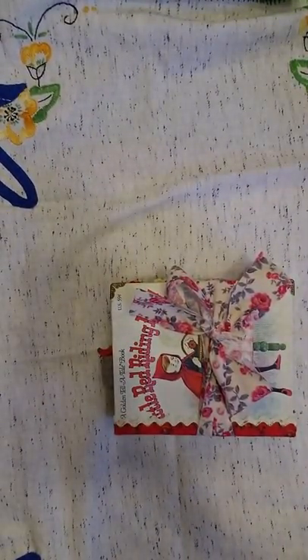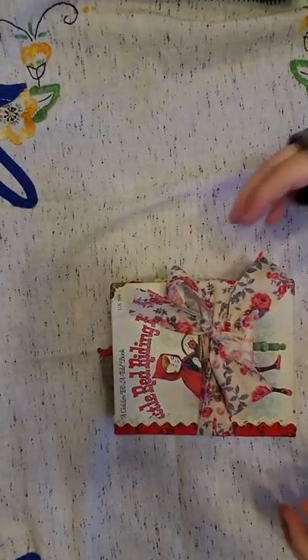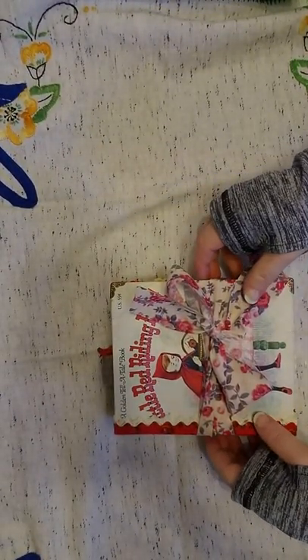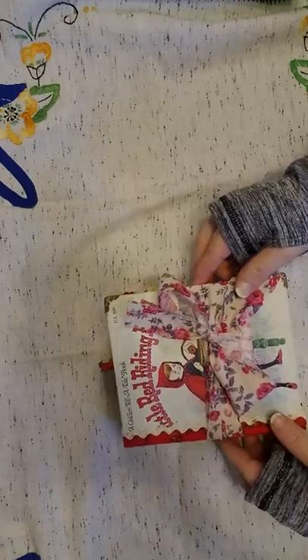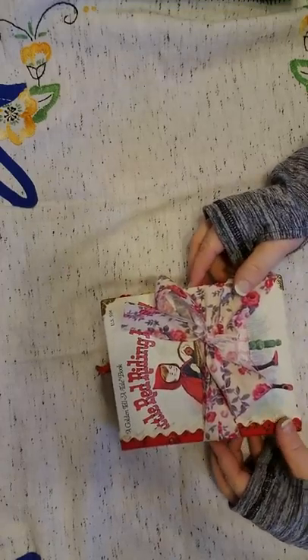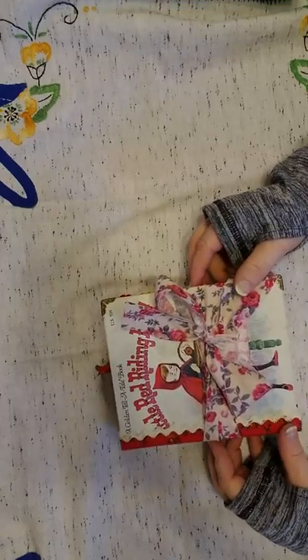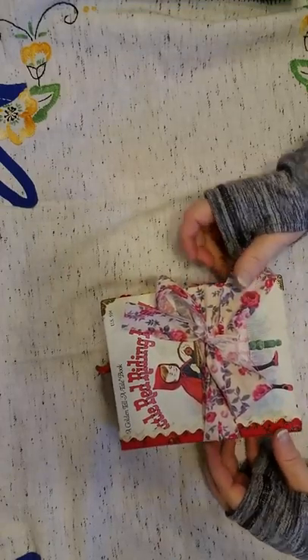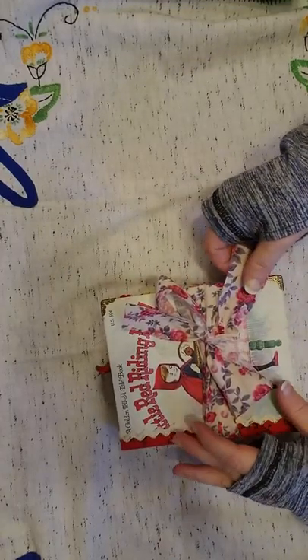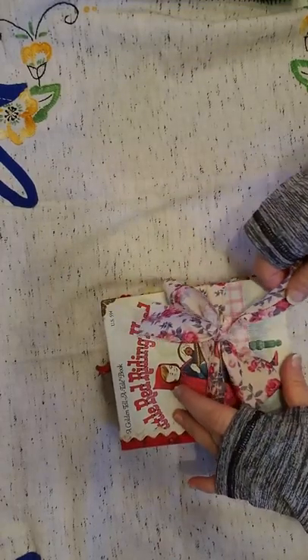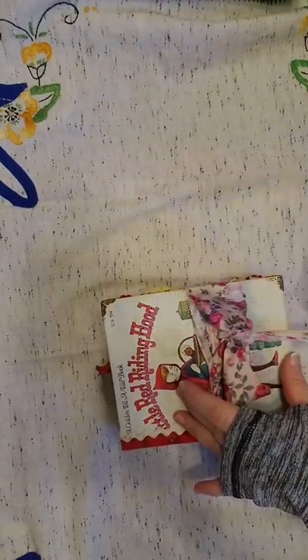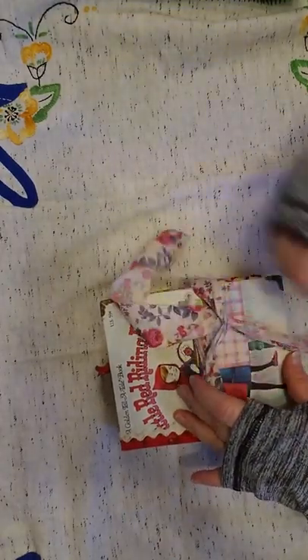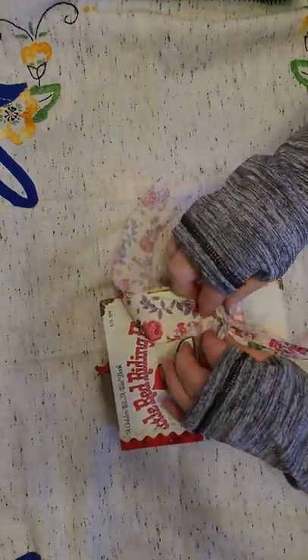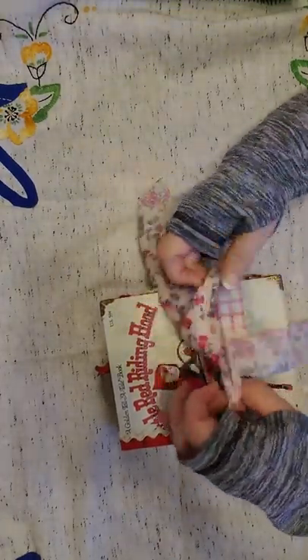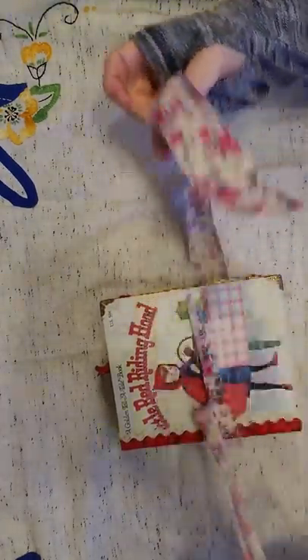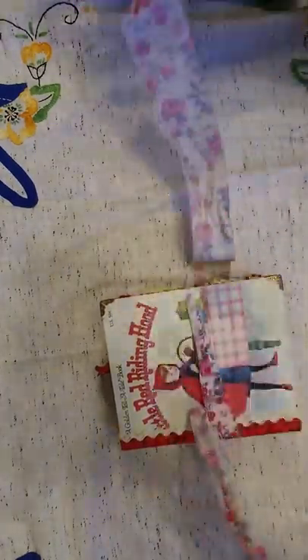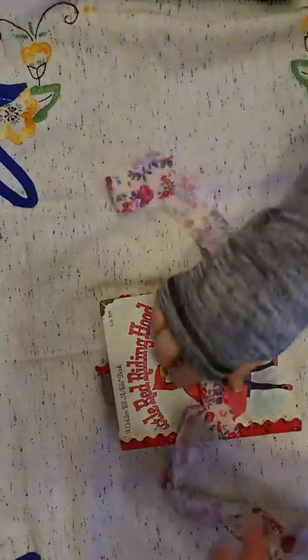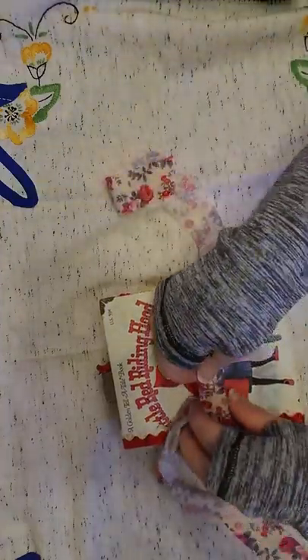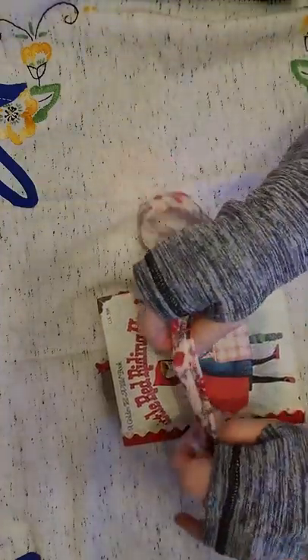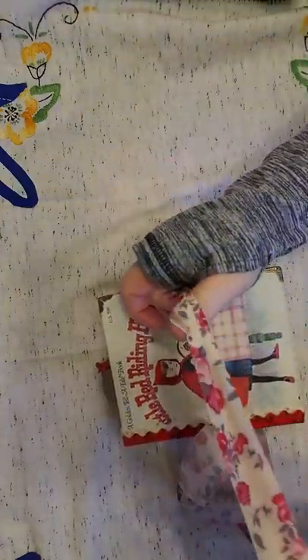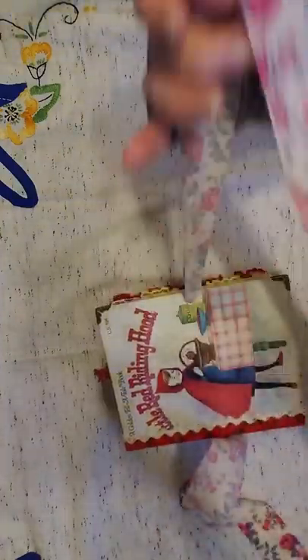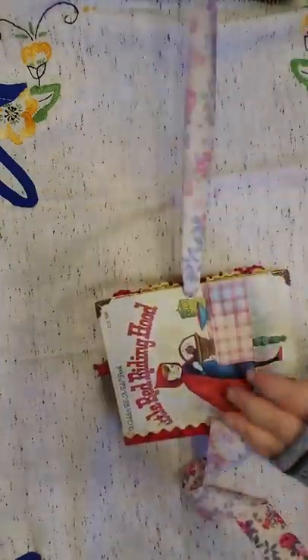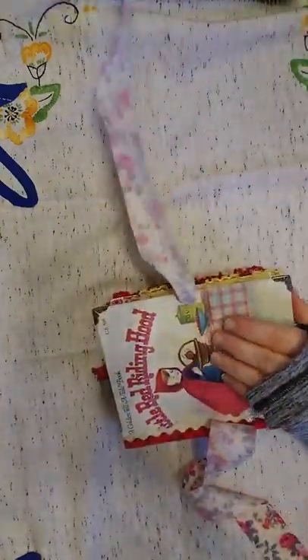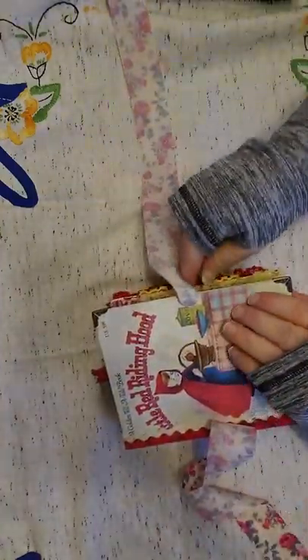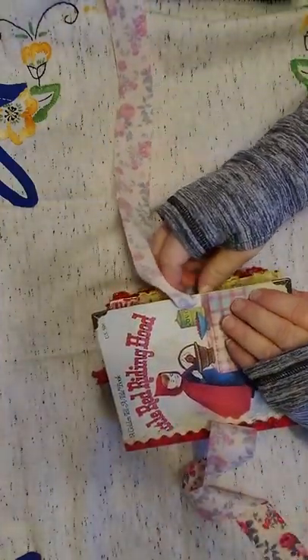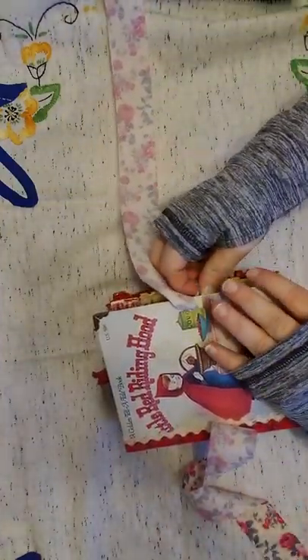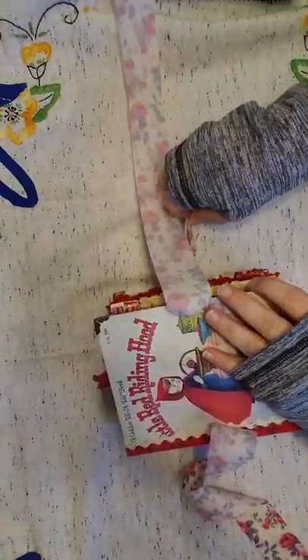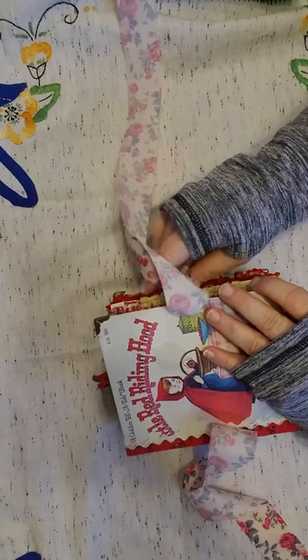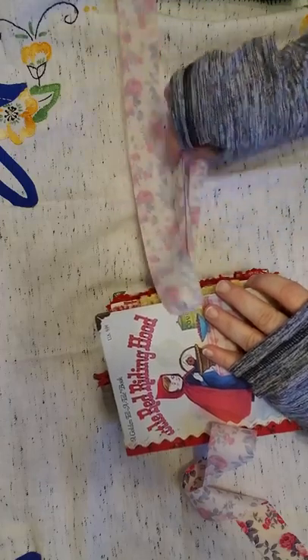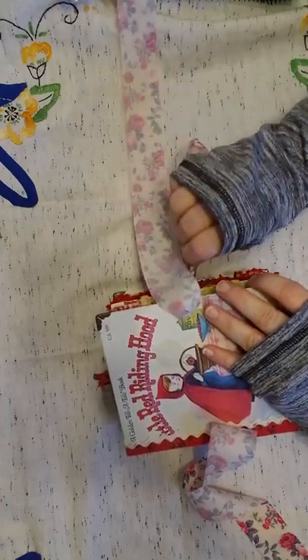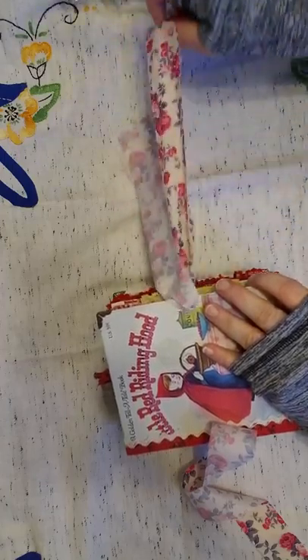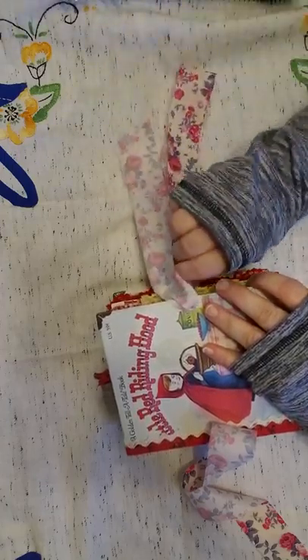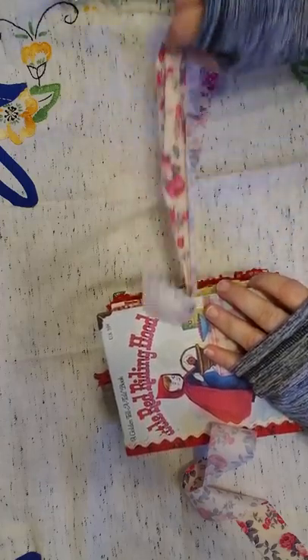This book is from 1964. It's a telltale book. I've just tied it with this rose ribbon that I found. You can tie it however you want to. I've left it quite long in case you get this book really chunky.